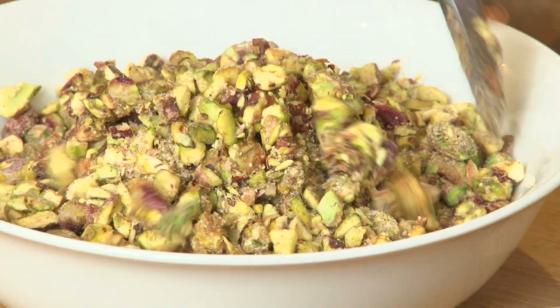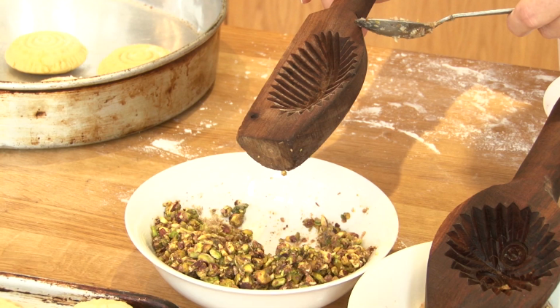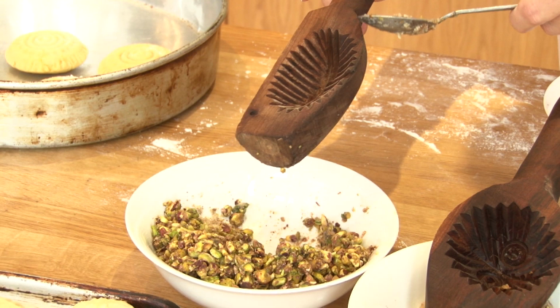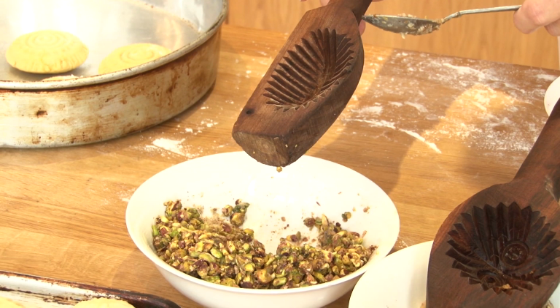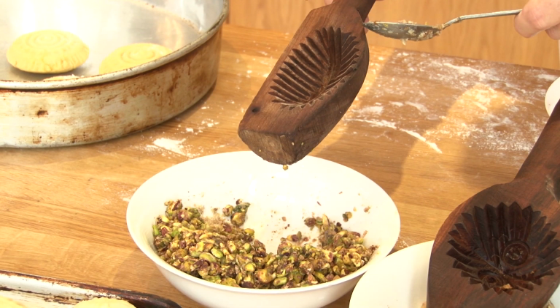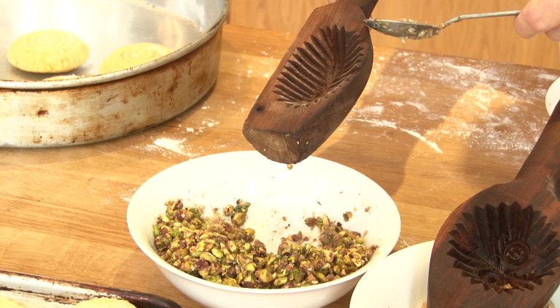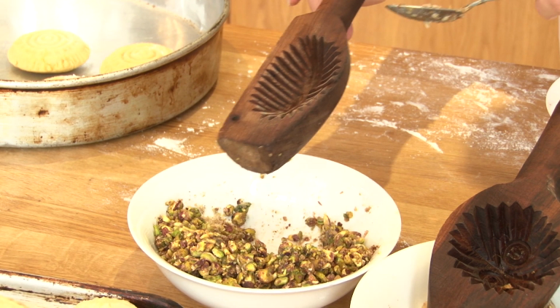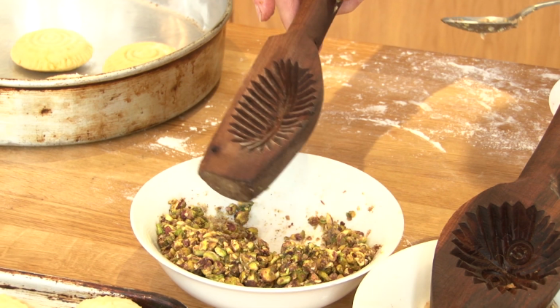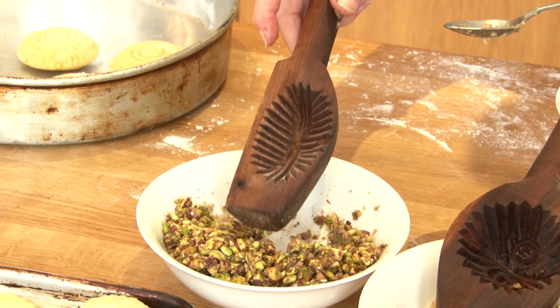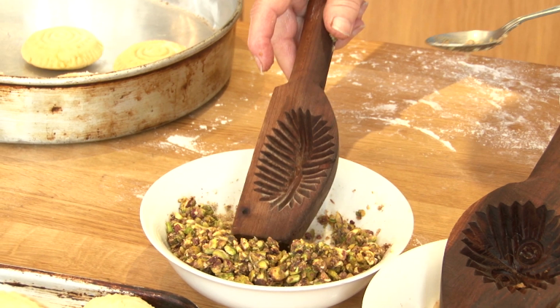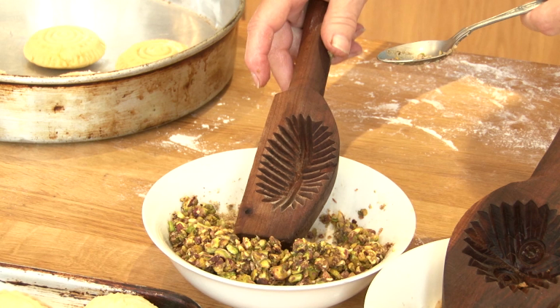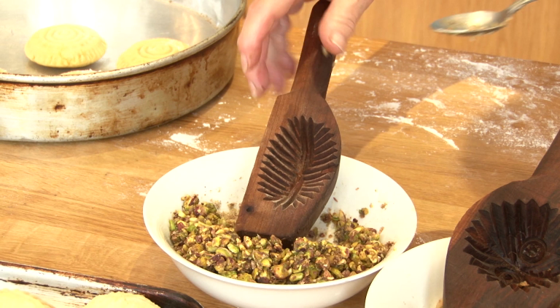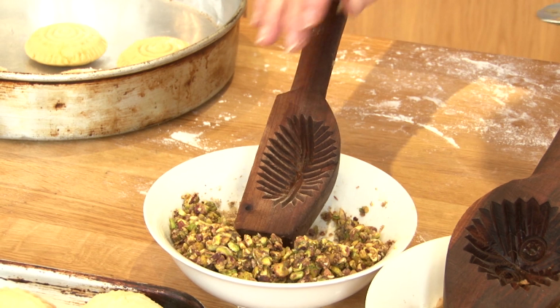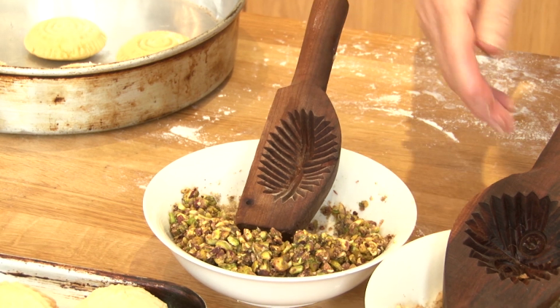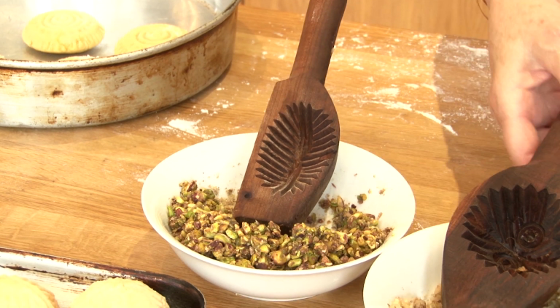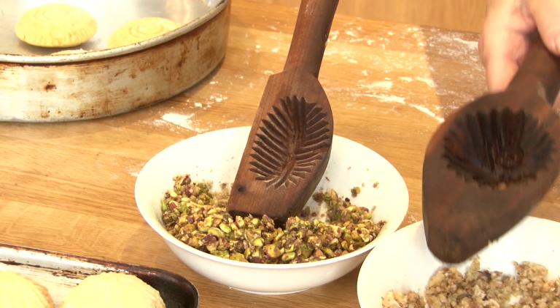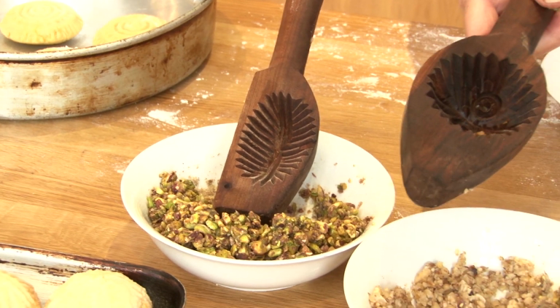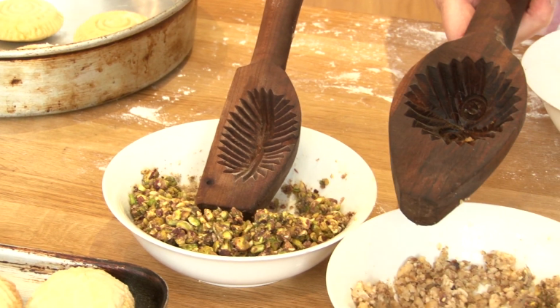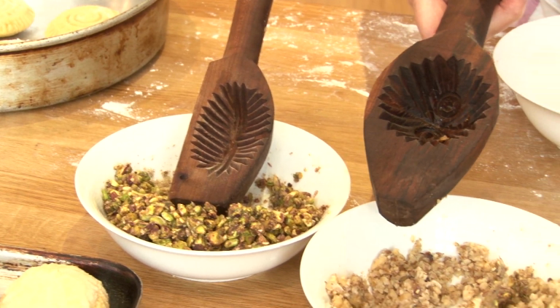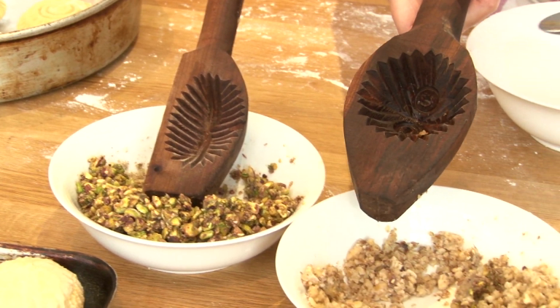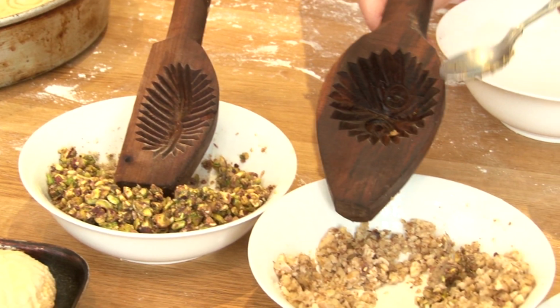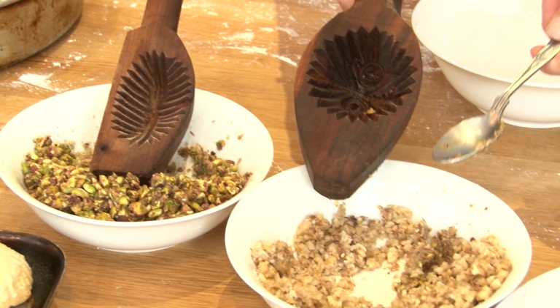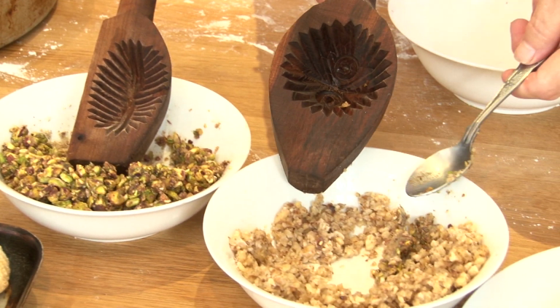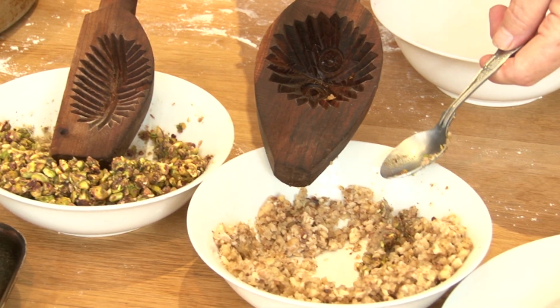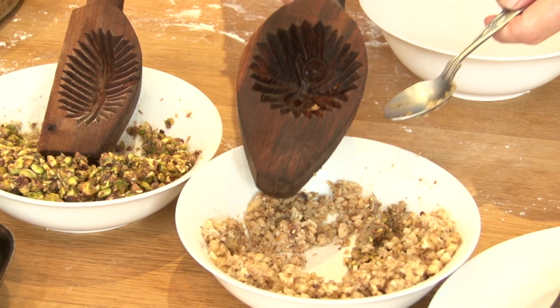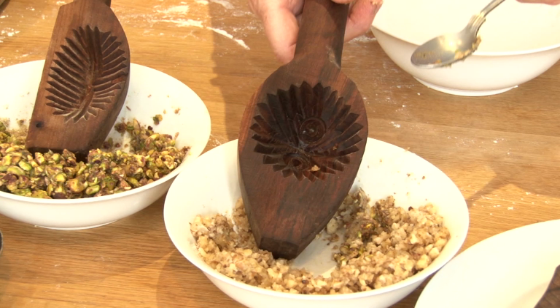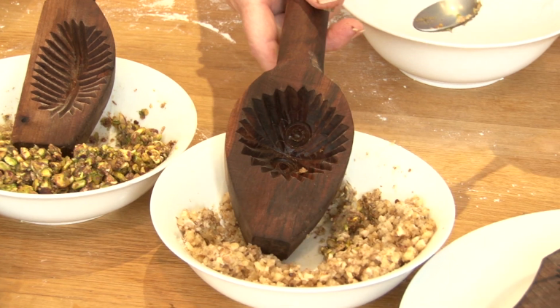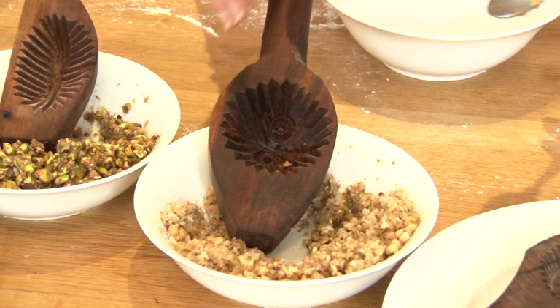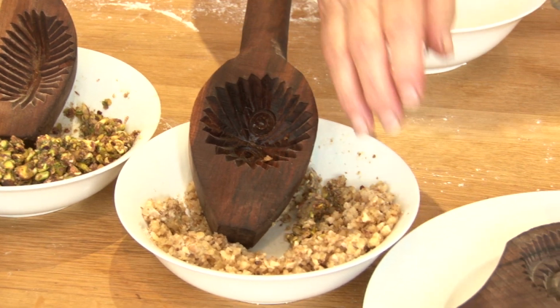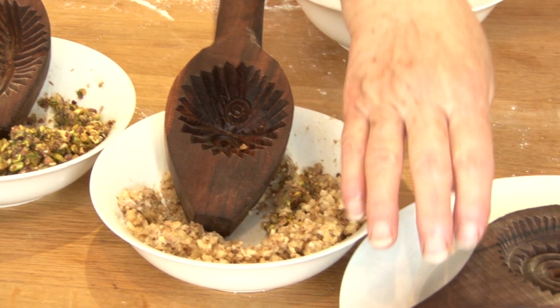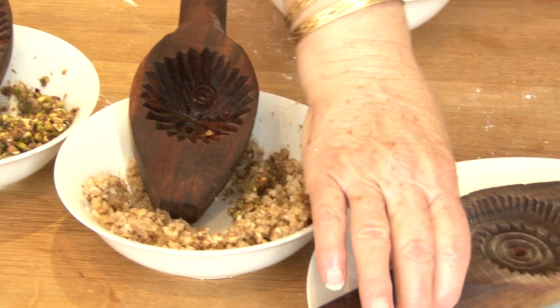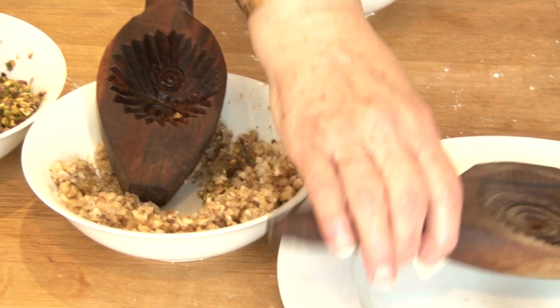The oval shape mold is for pistachio nuts. The deeper round one is for walnuts, and the round one is for the date filling.